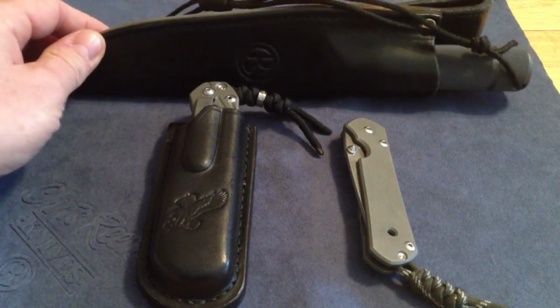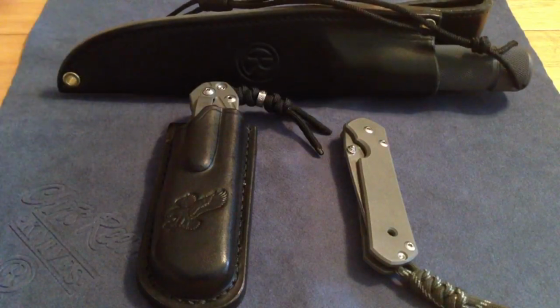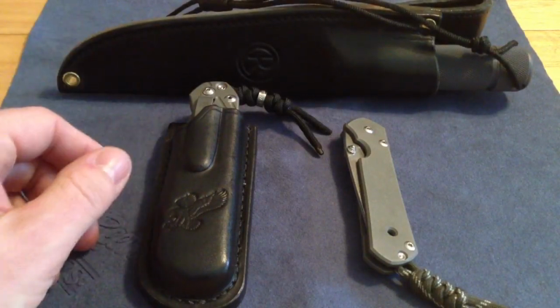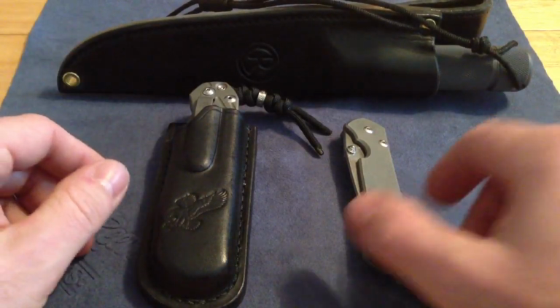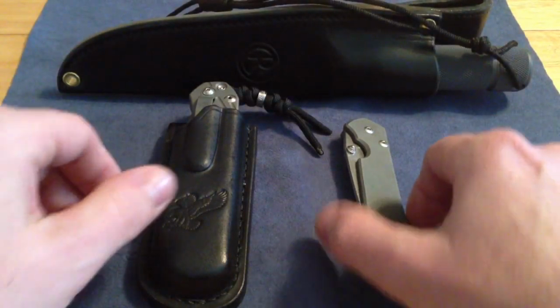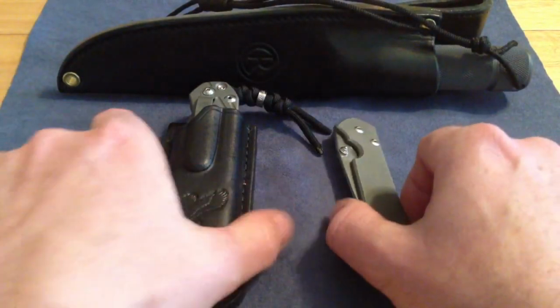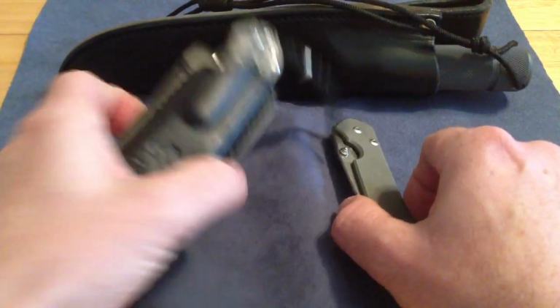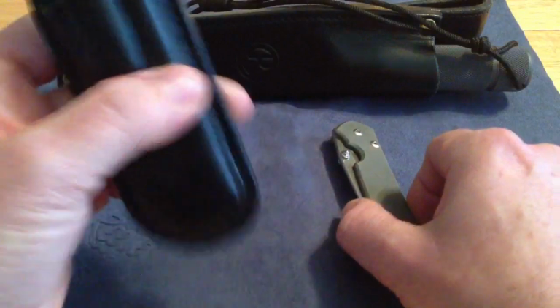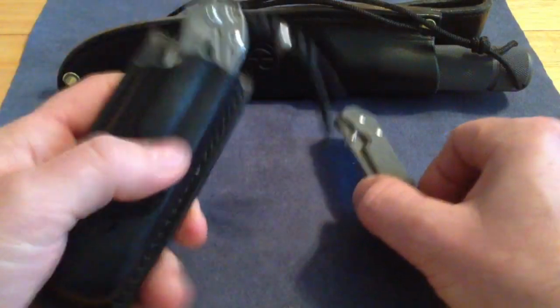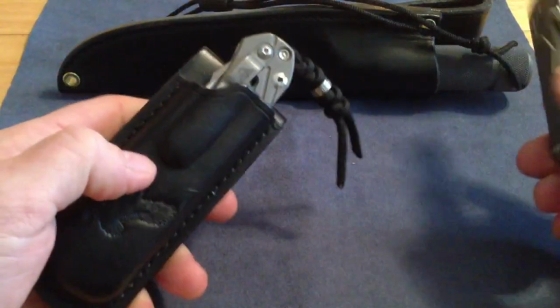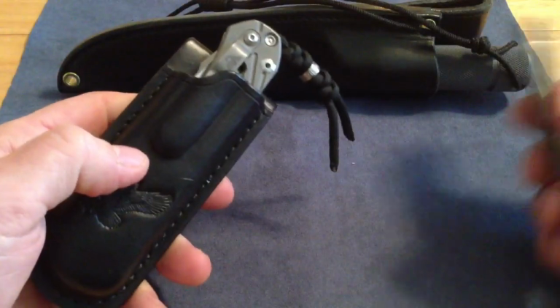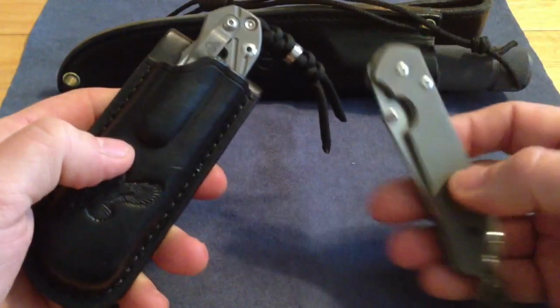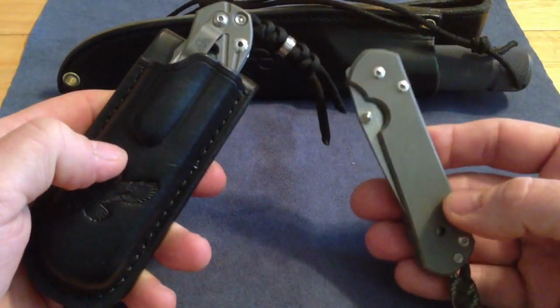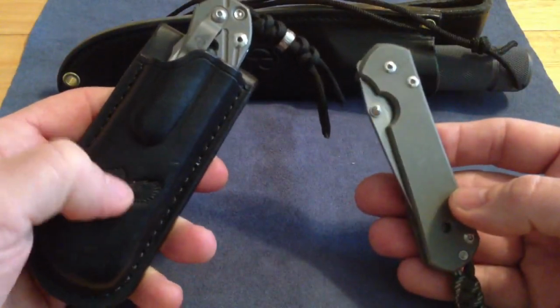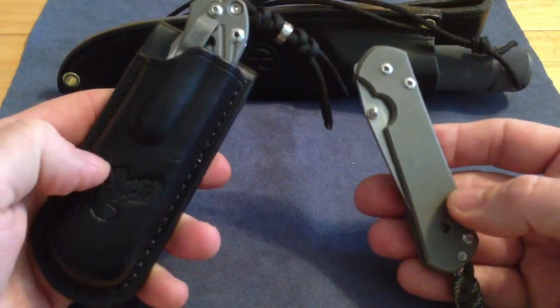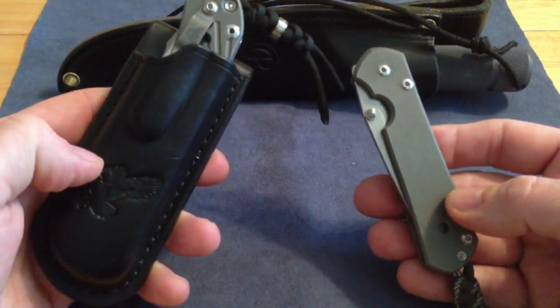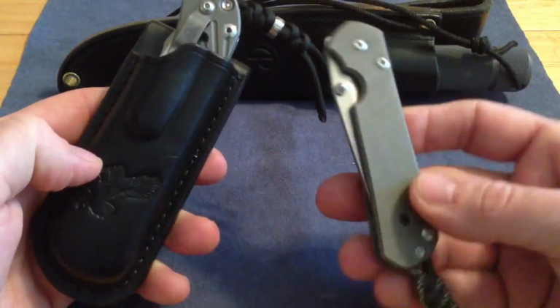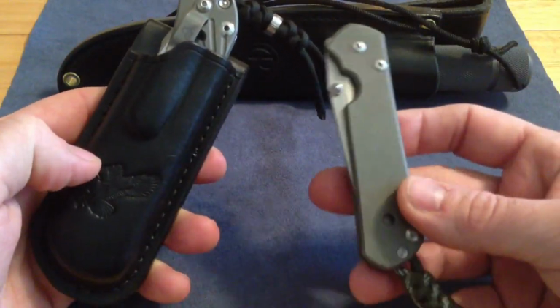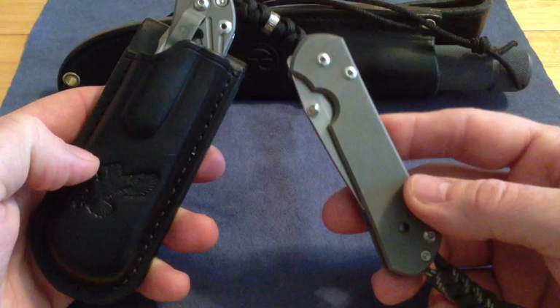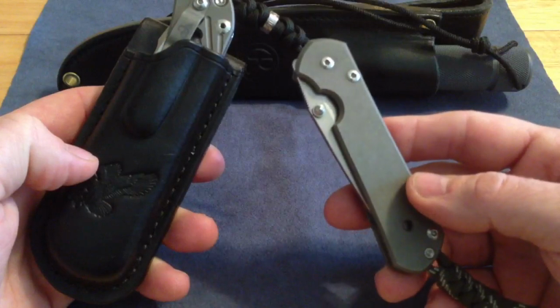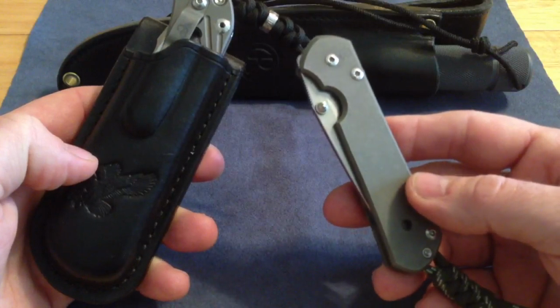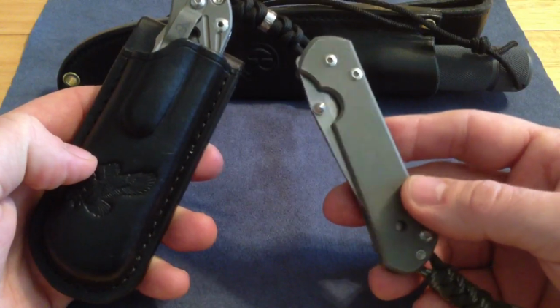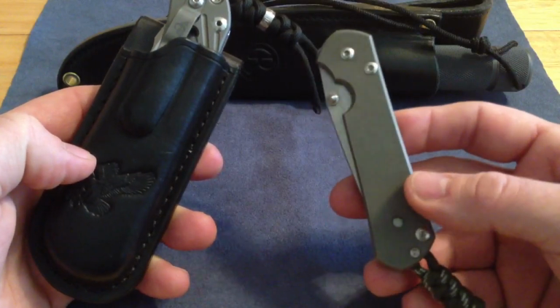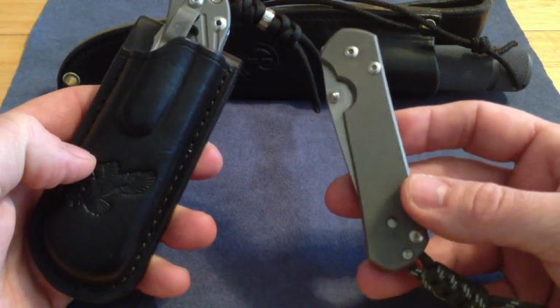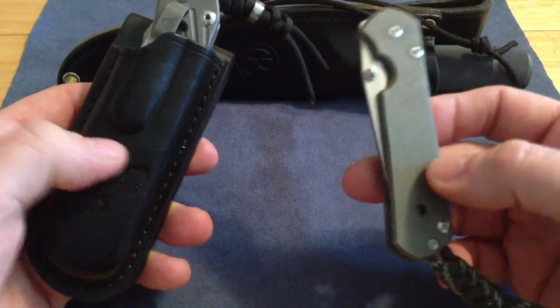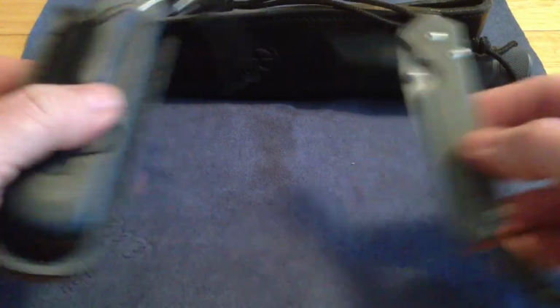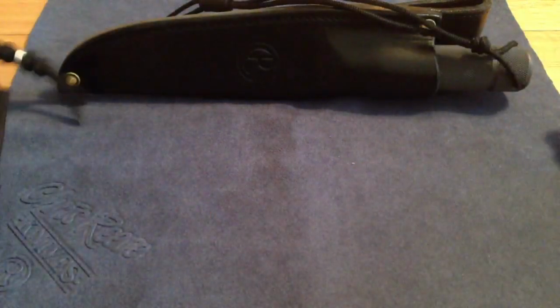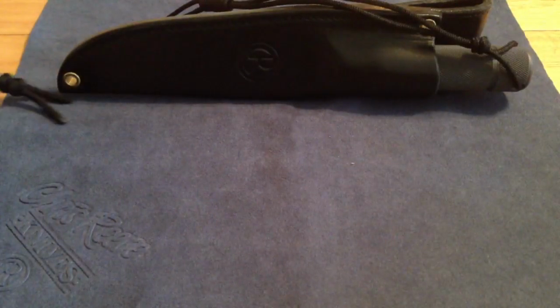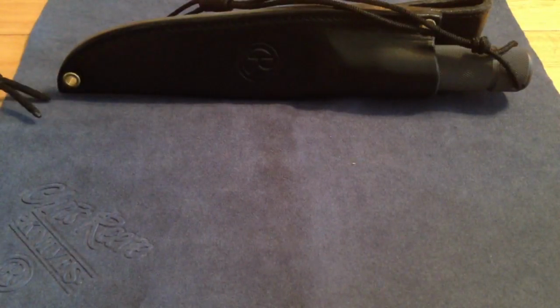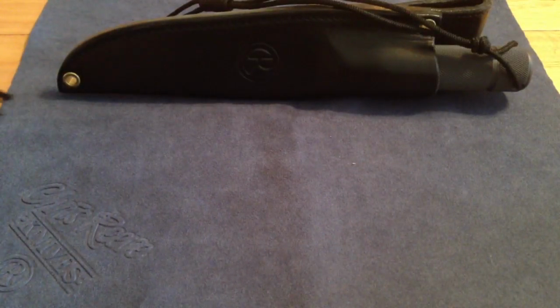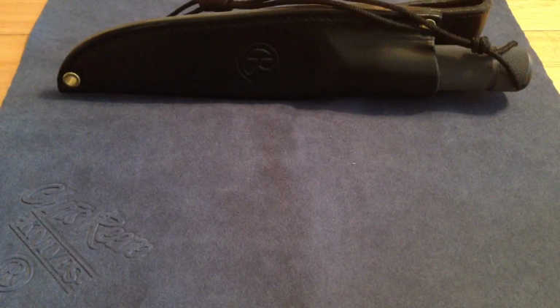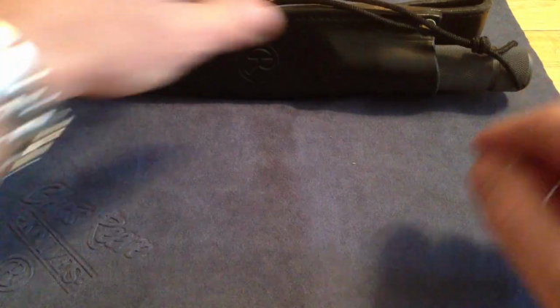I'll start with this knife. I have a large Nubzan — or Star Tac Nubzan — and a small Tanto 21. I'm gonna put those aside for right now; those are the knives I carry daily.